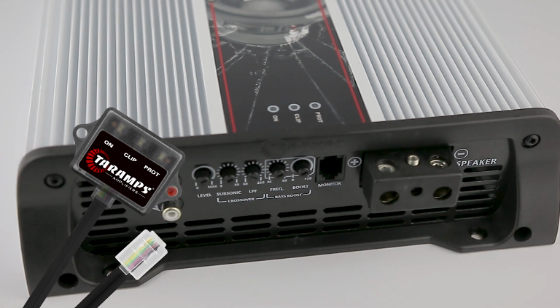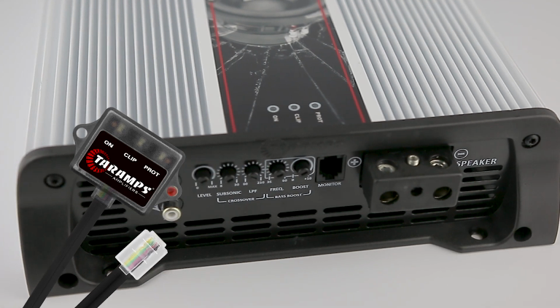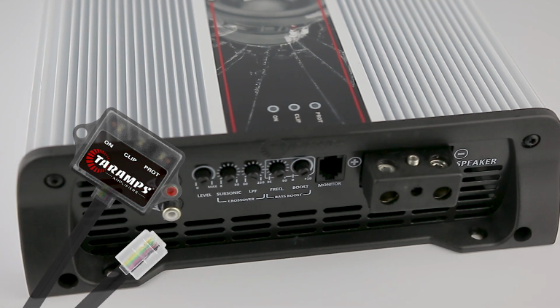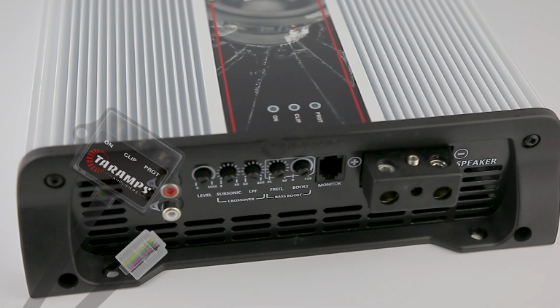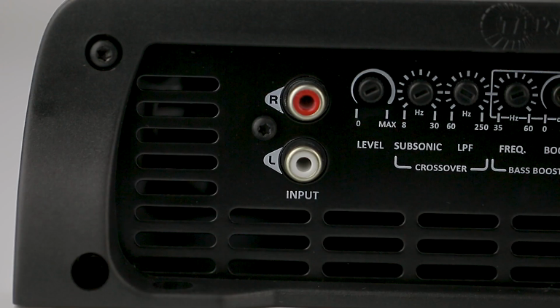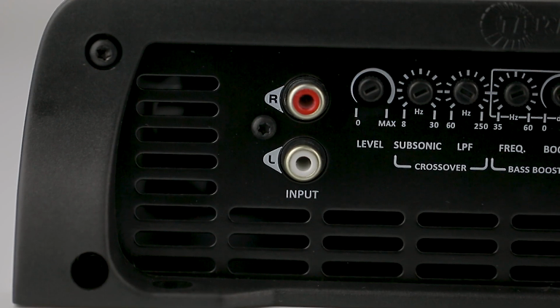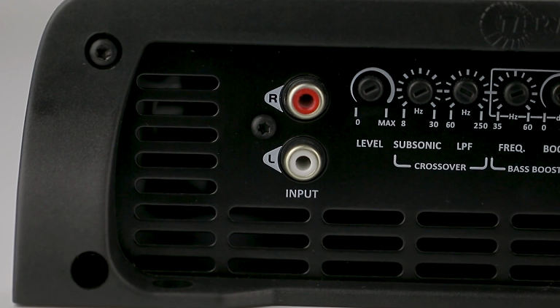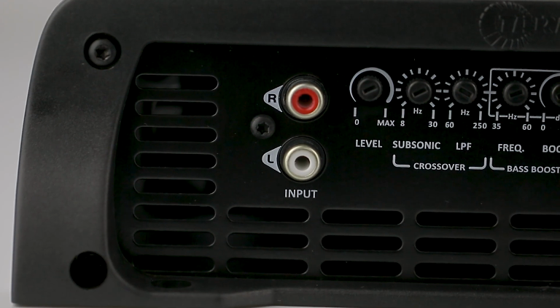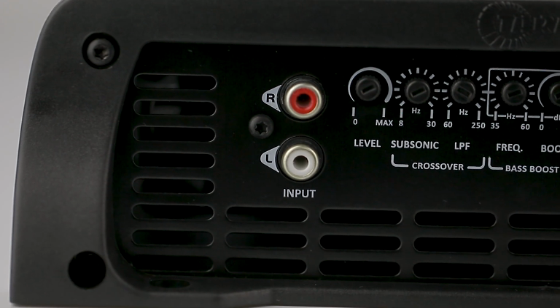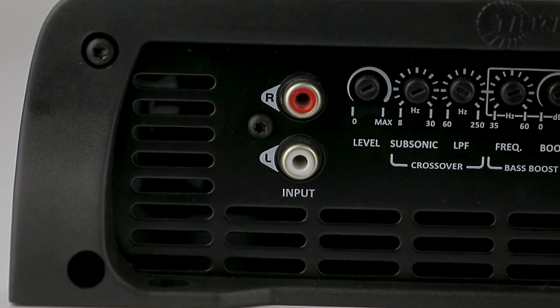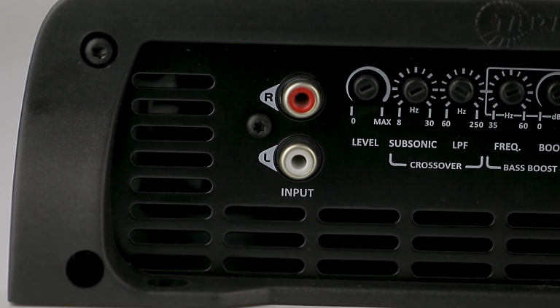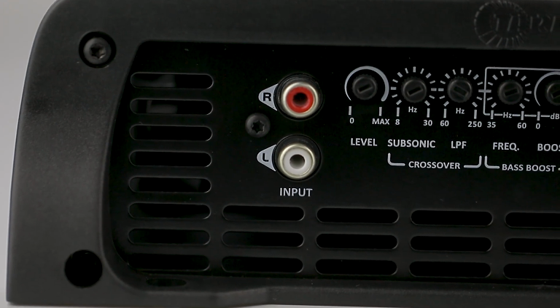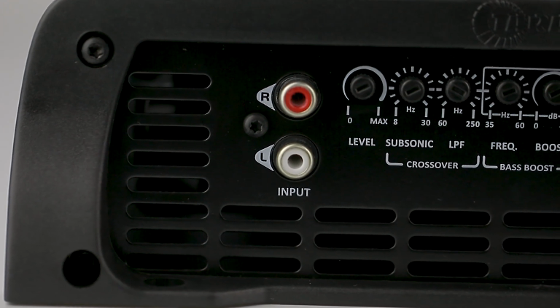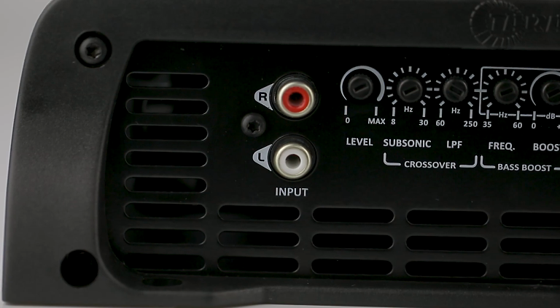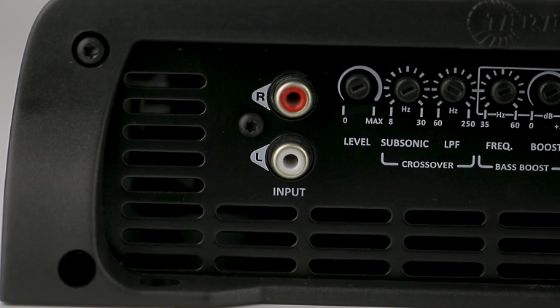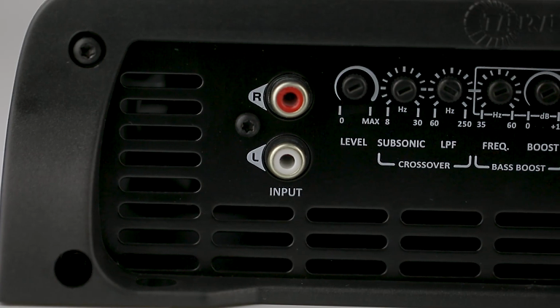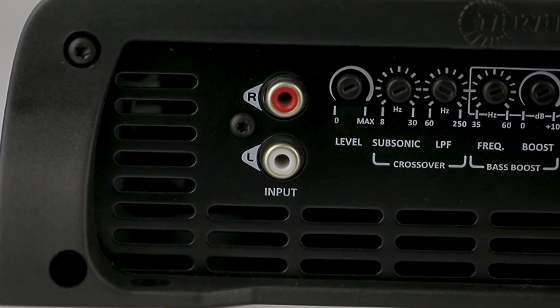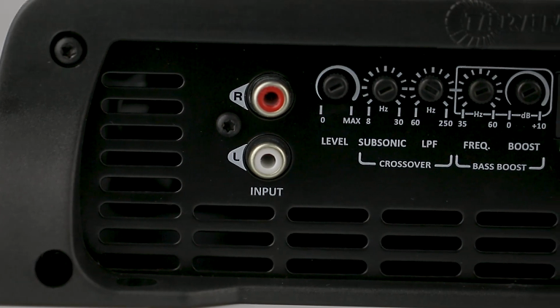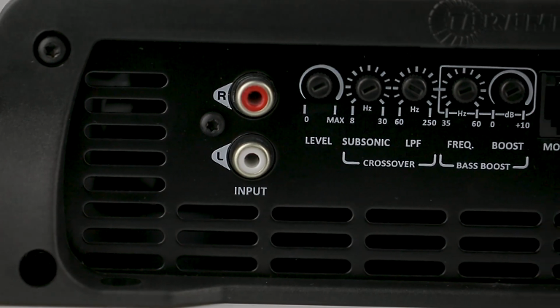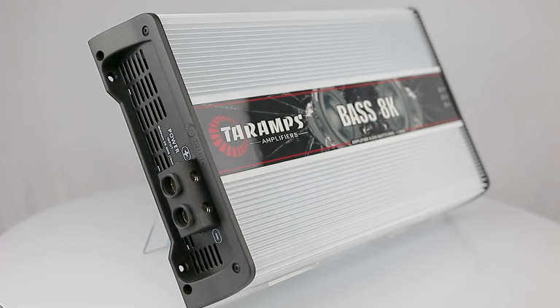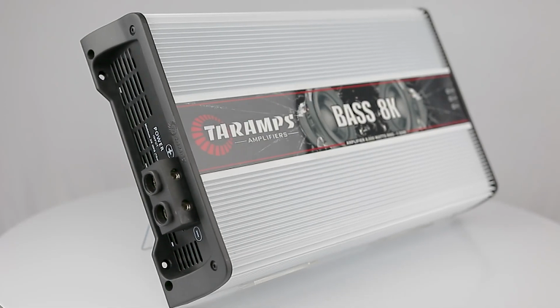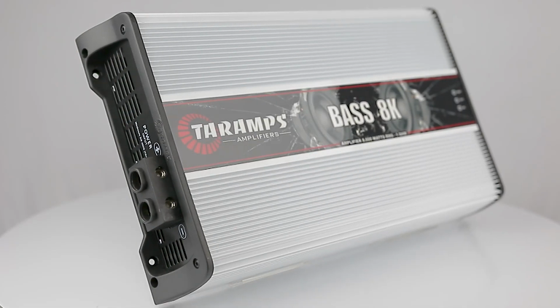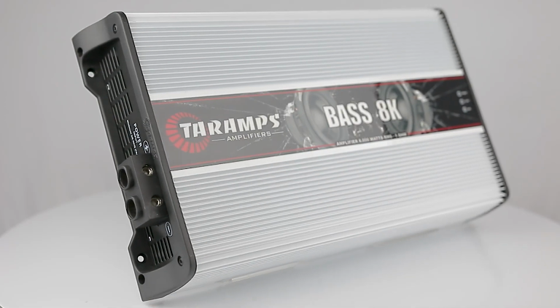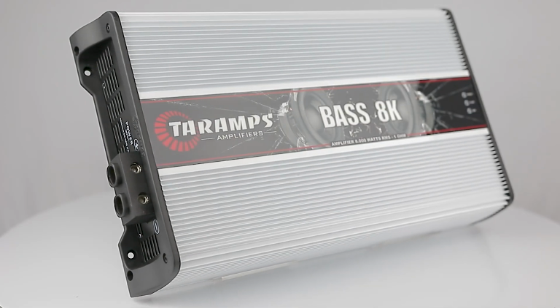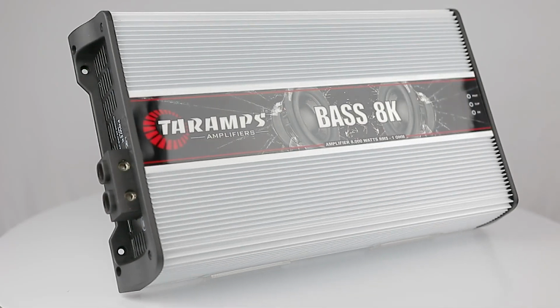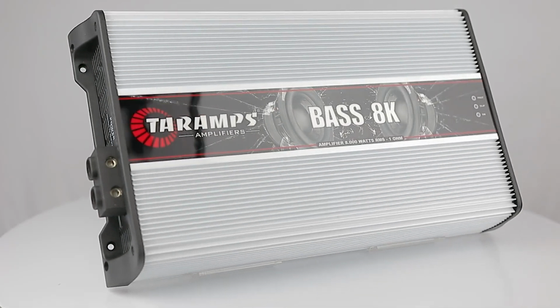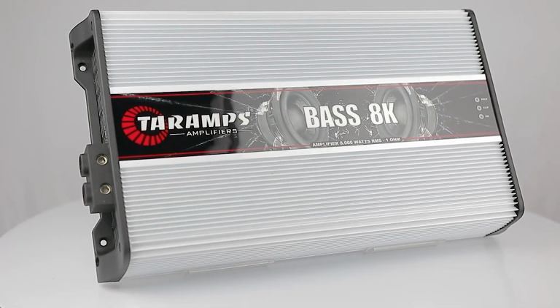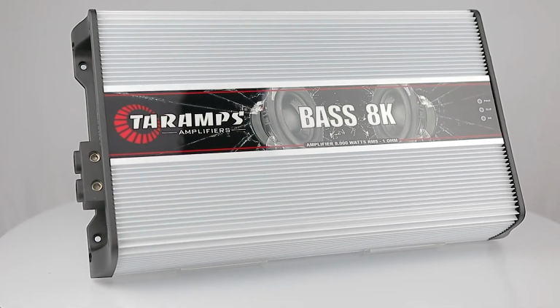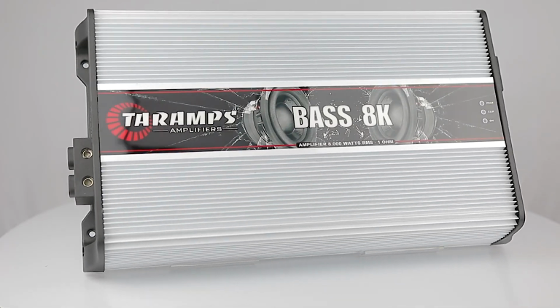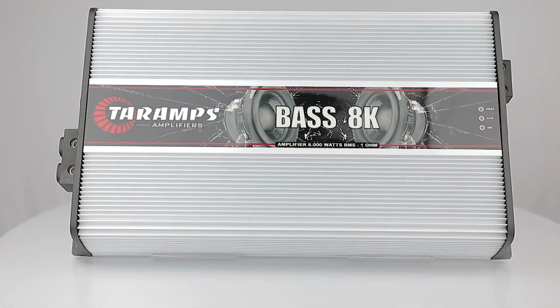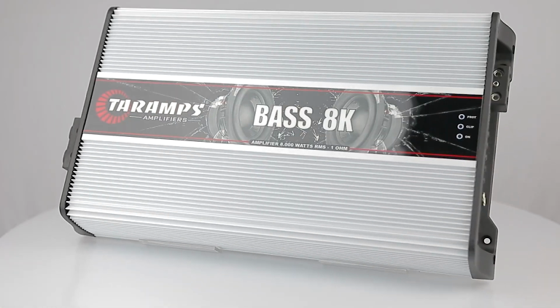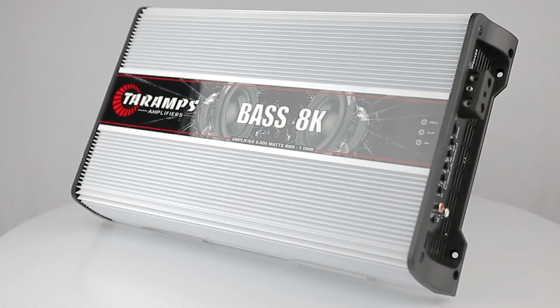Audio input is via RCA, with adjustable level. The Bass 8K provides essential adjustments for your audio system.